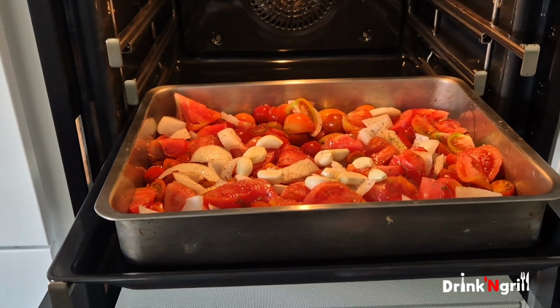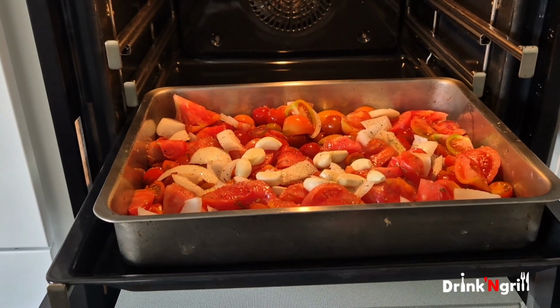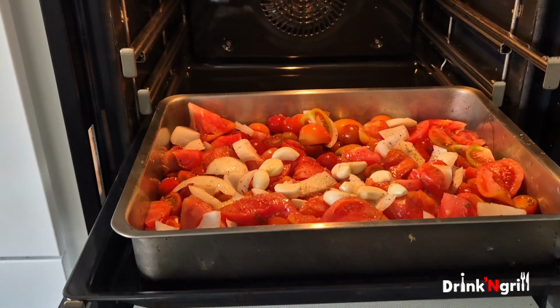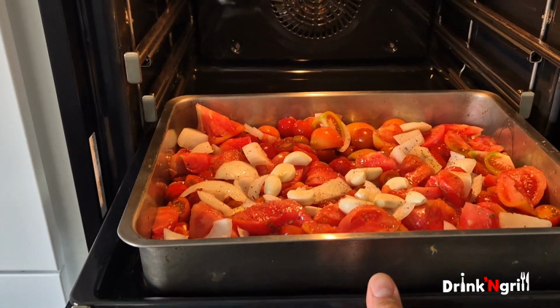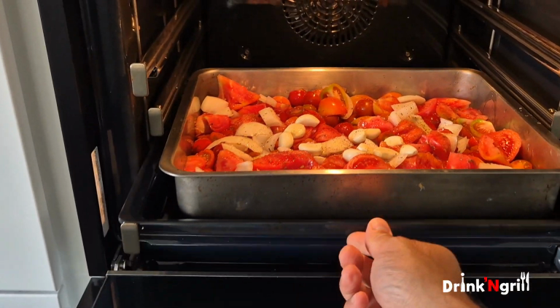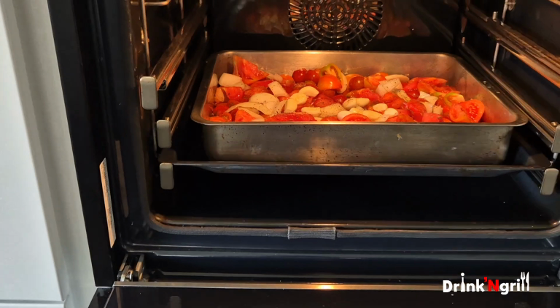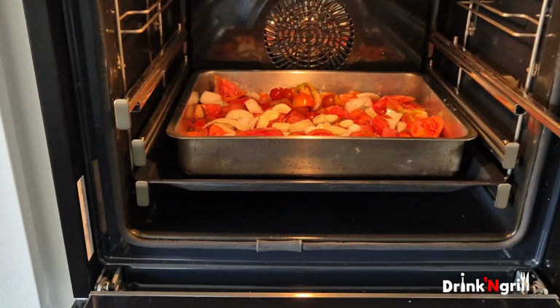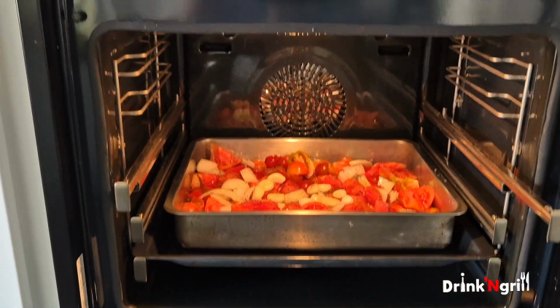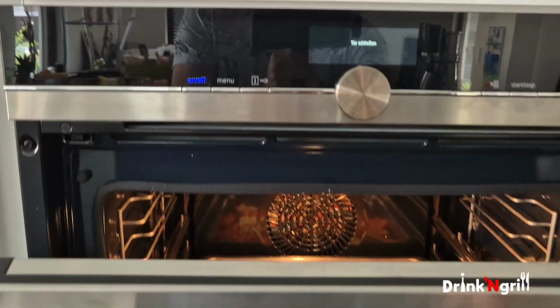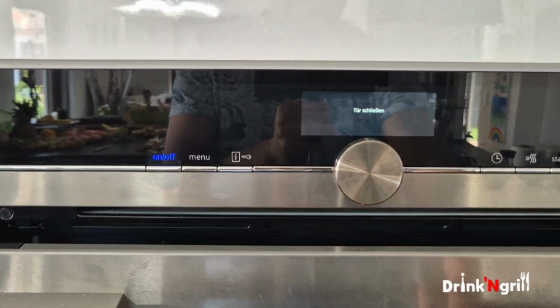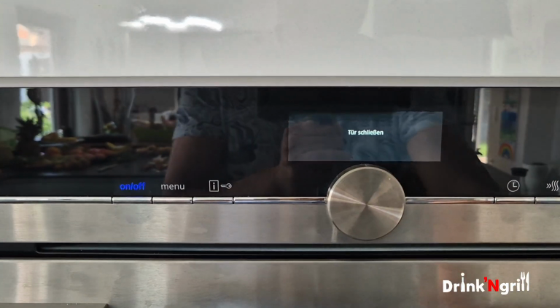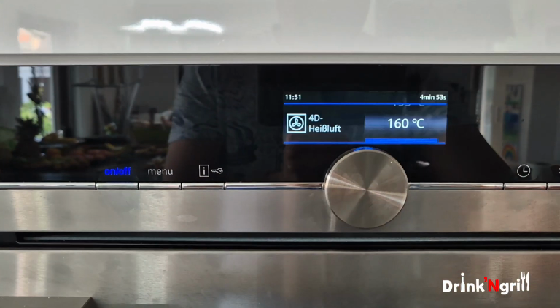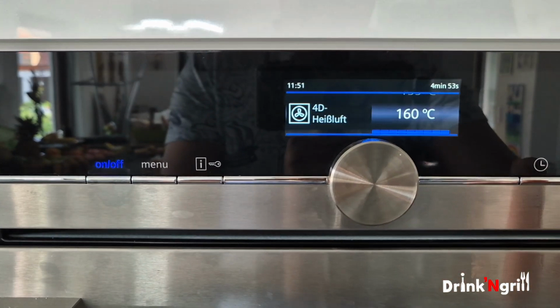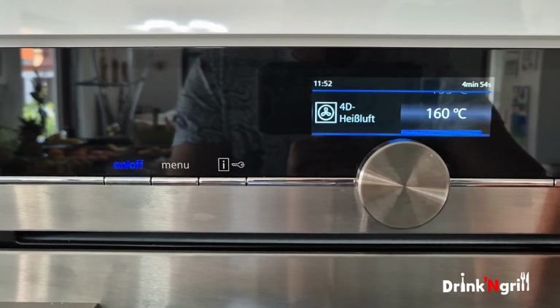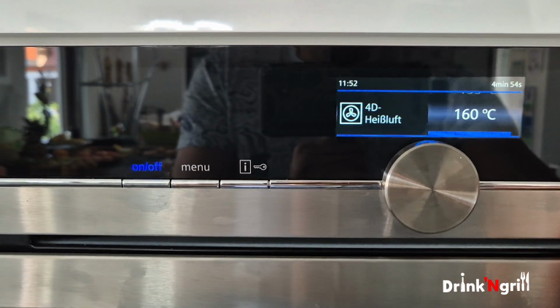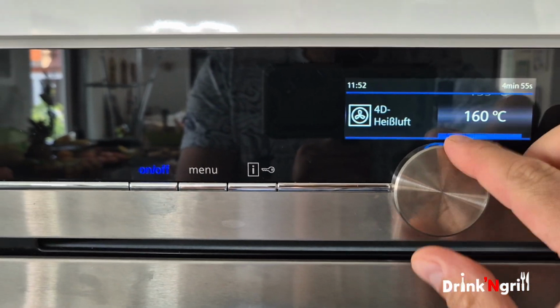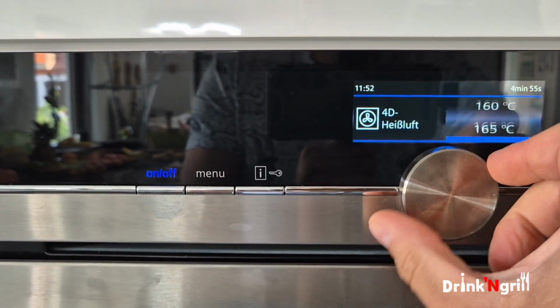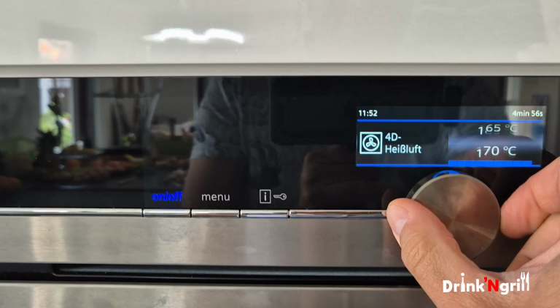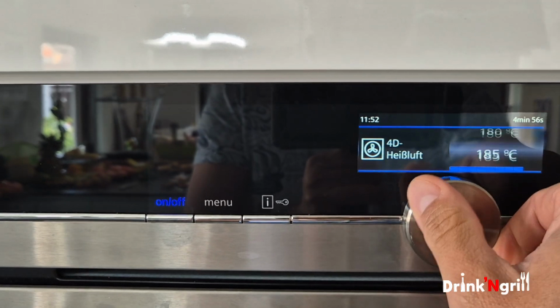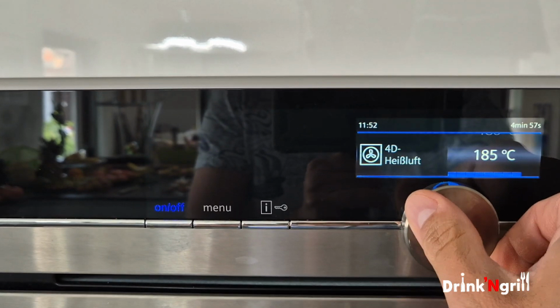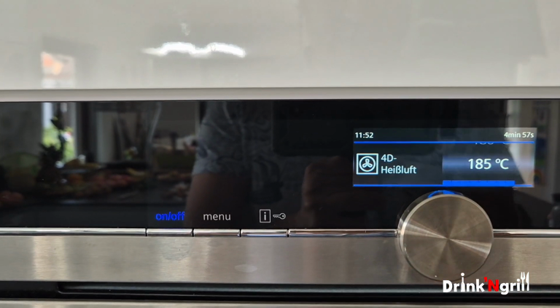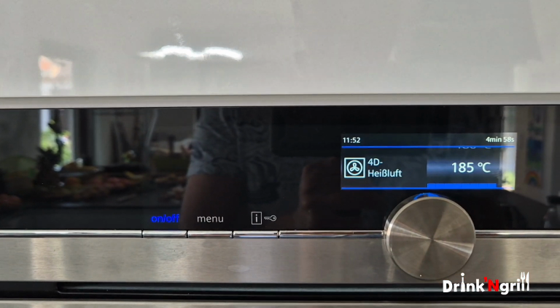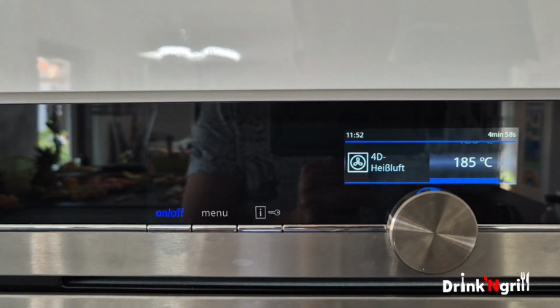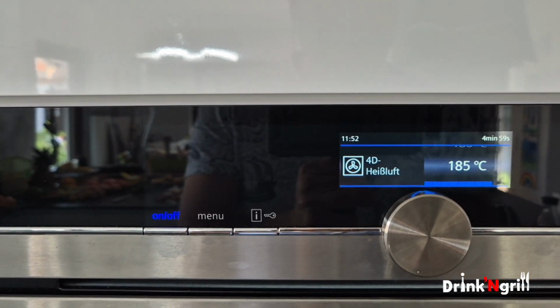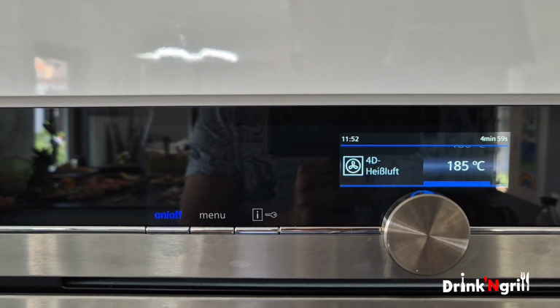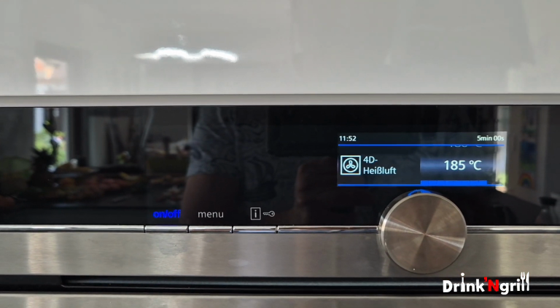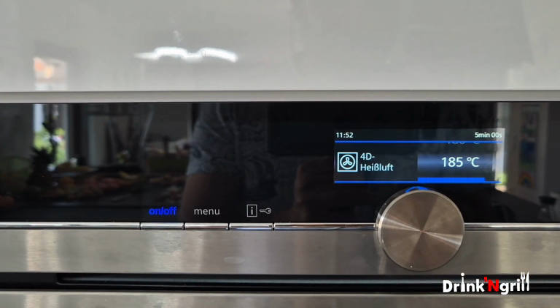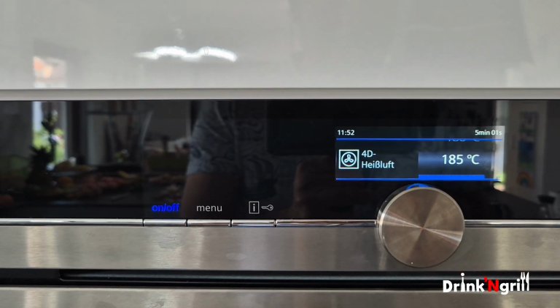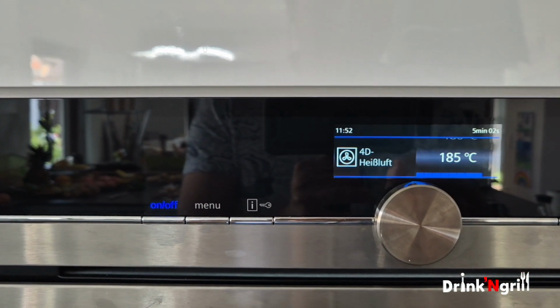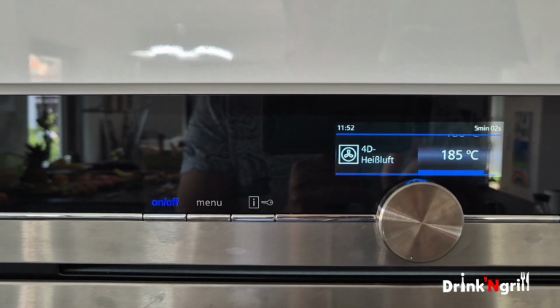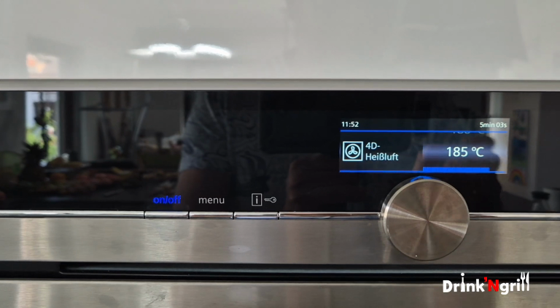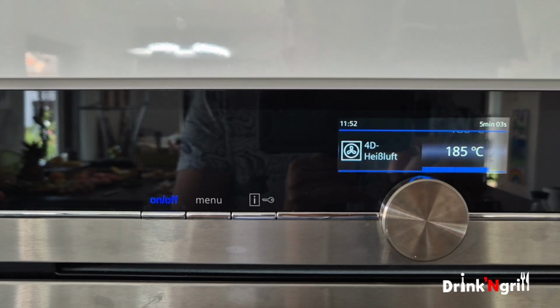I'm gonna set the oven to 185 degrees and let it roast until the ends have burned.